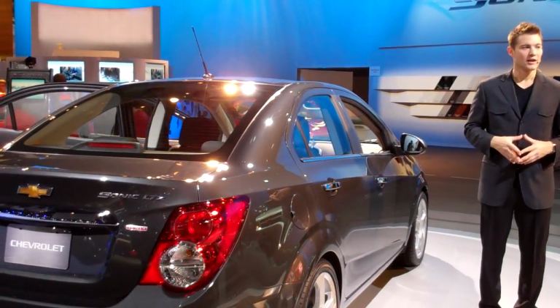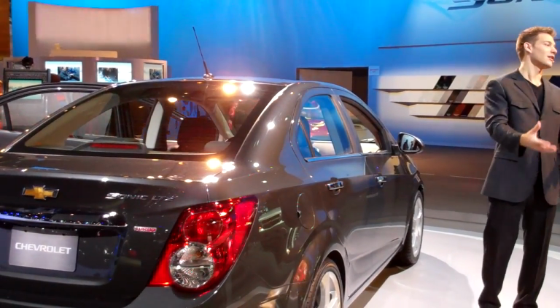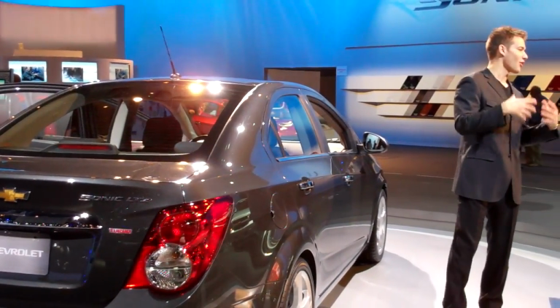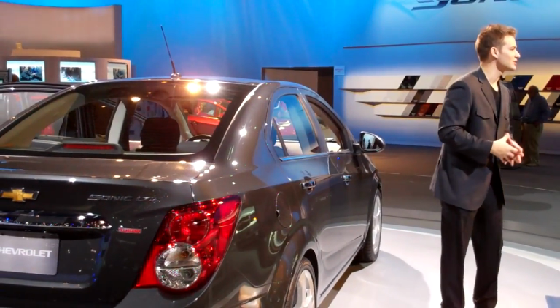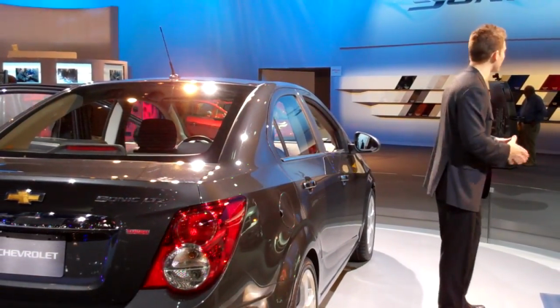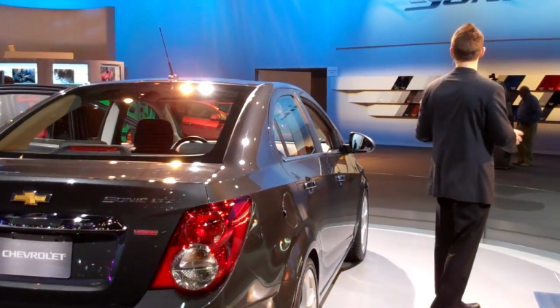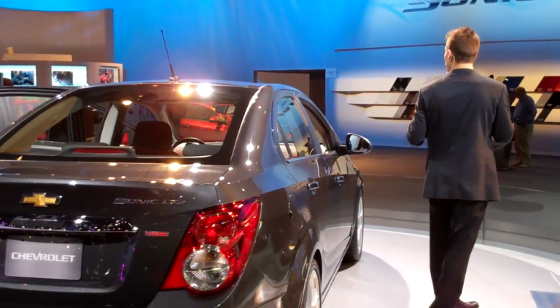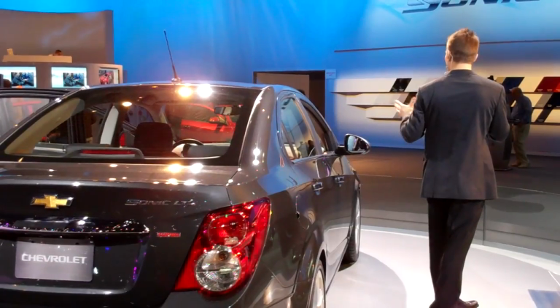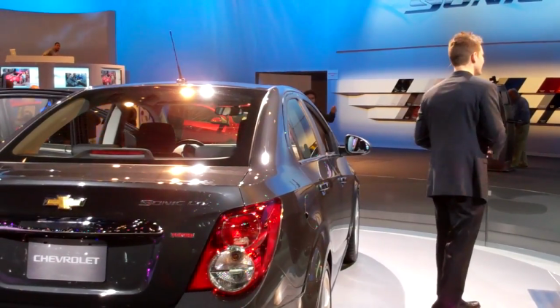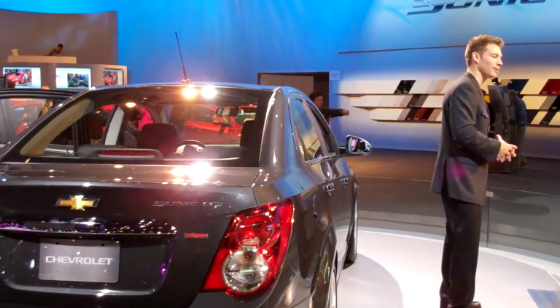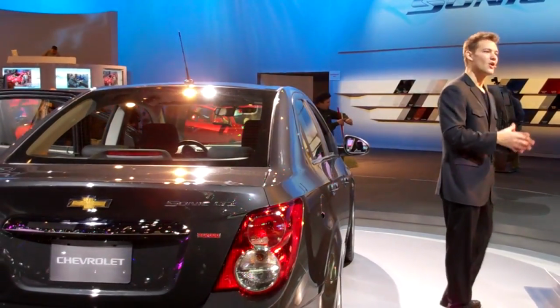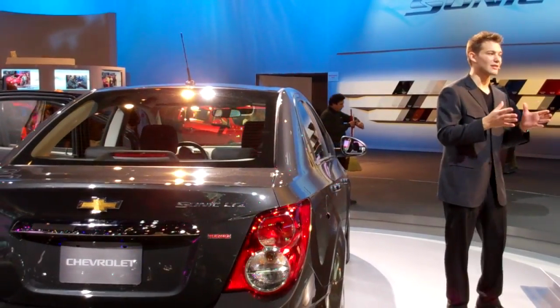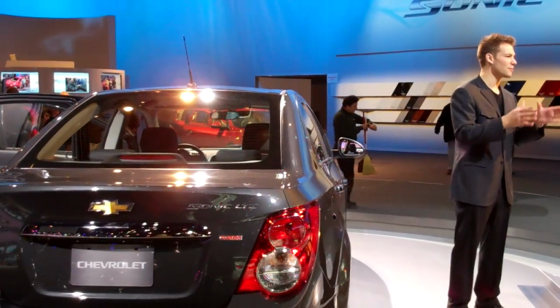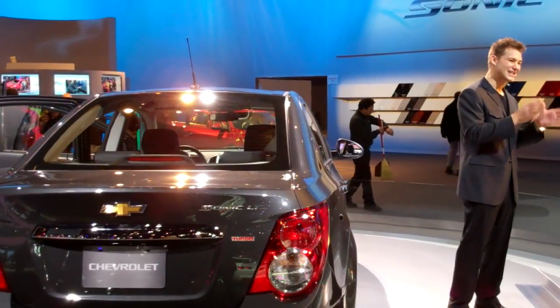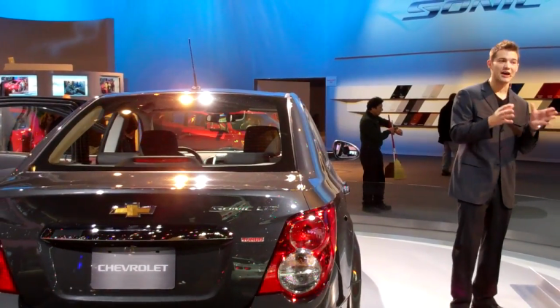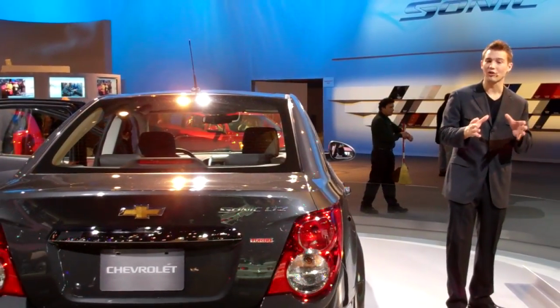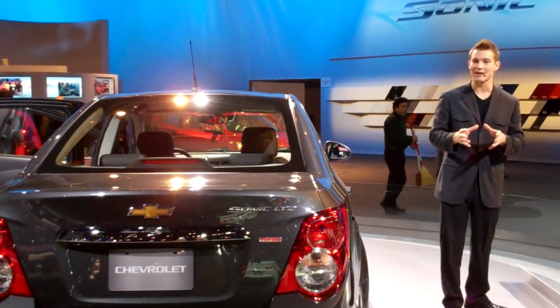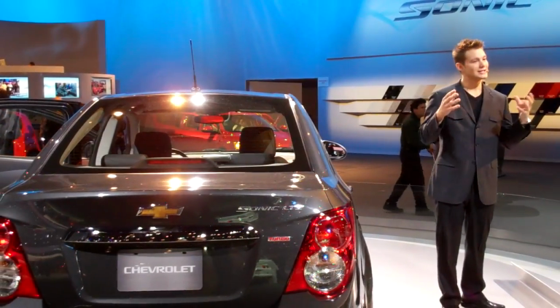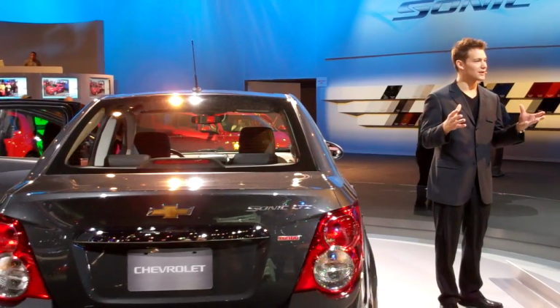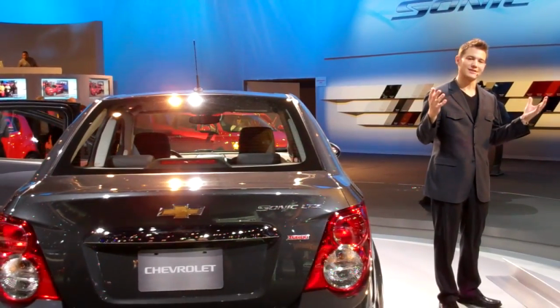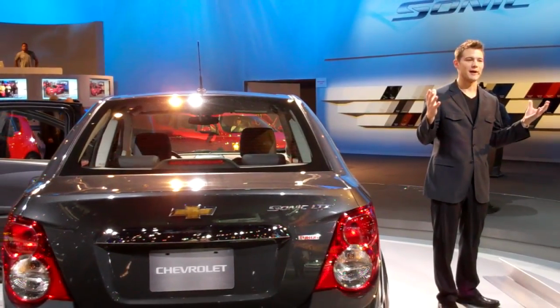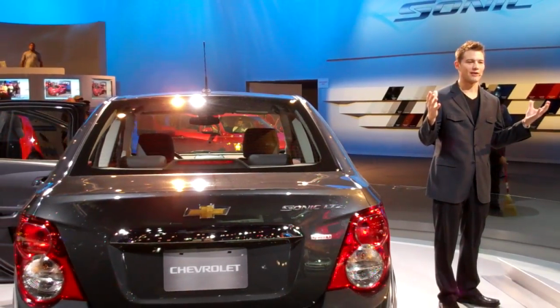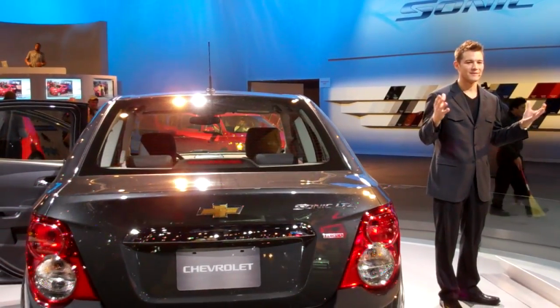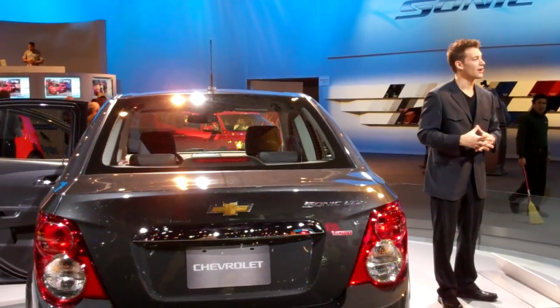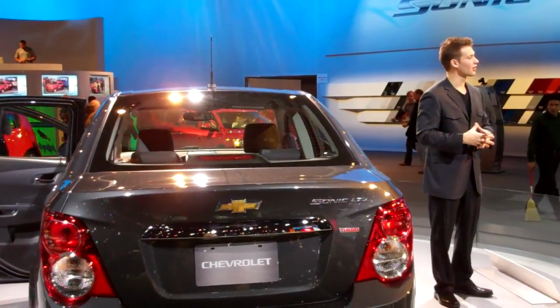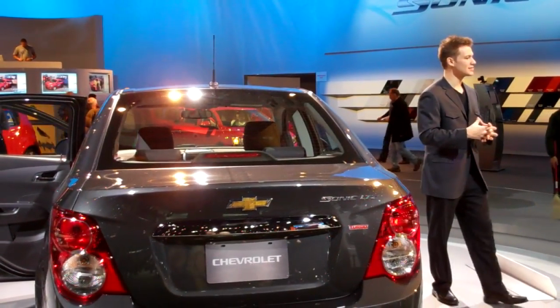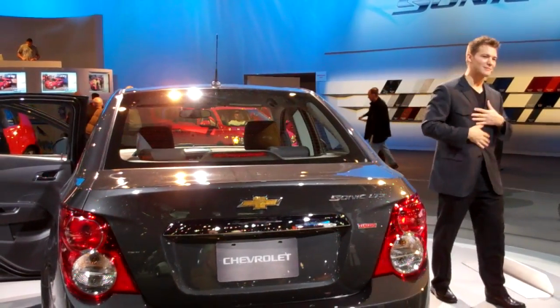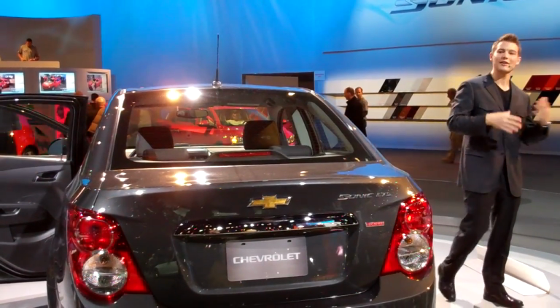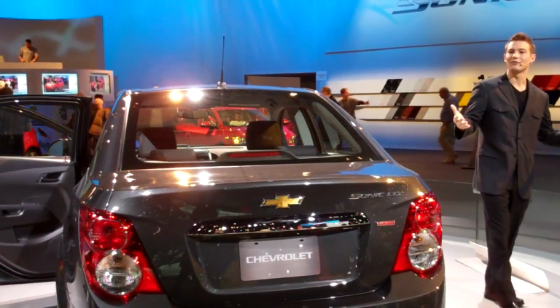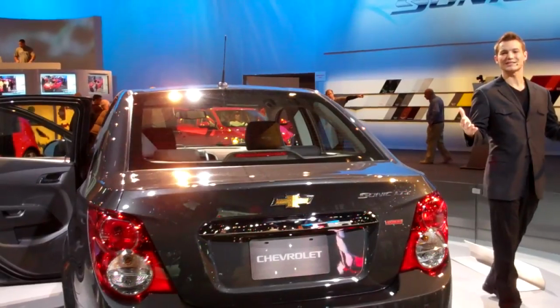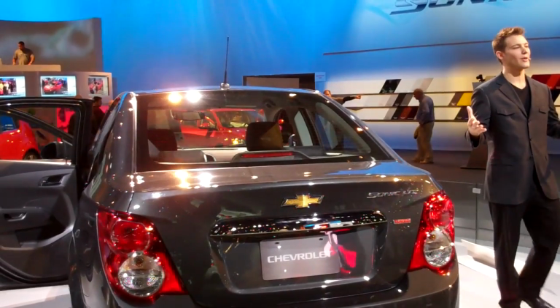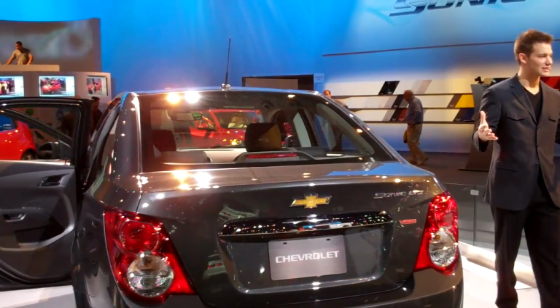I invite you to come on over and check out our MyChevrolet YourWay display, which allows you to put decals on our all-new Sonic, take a picture, and keep the memory forever. If you have any other questions, my name is Kevin — I'd love to assist any way possible.